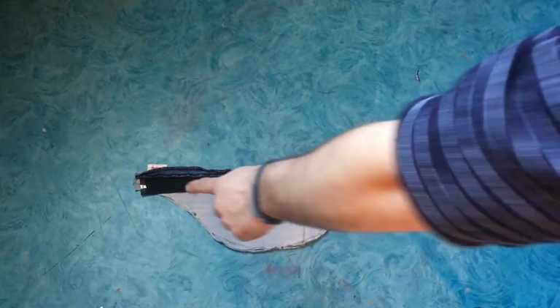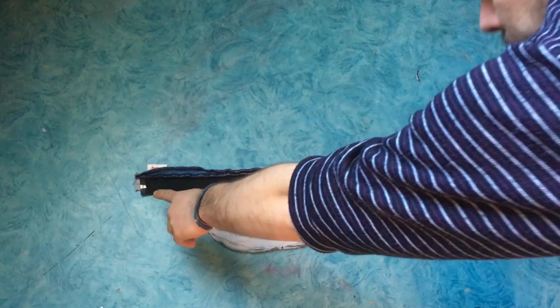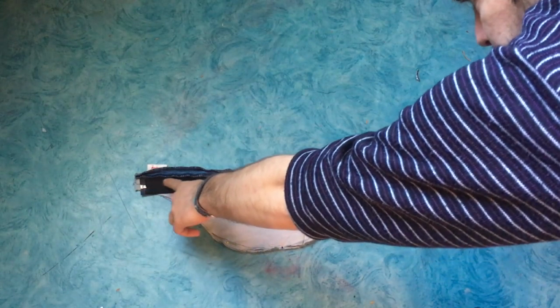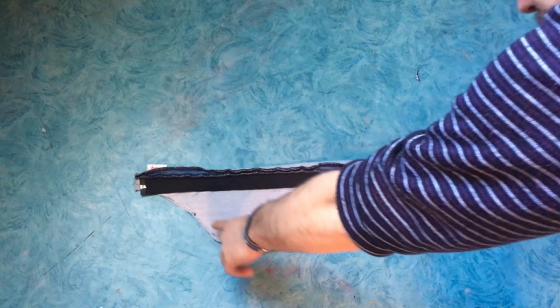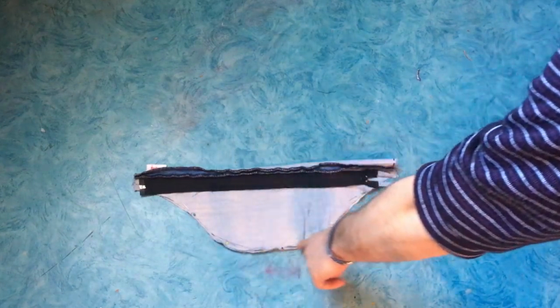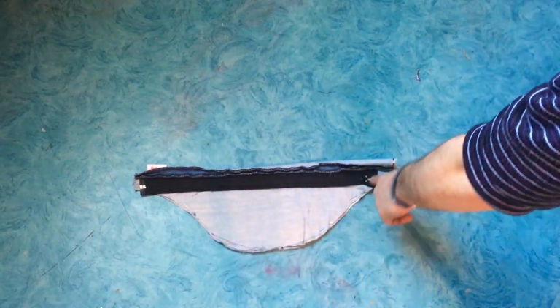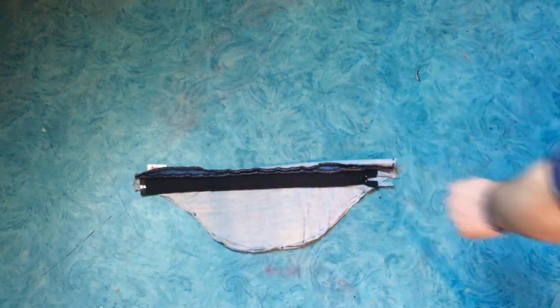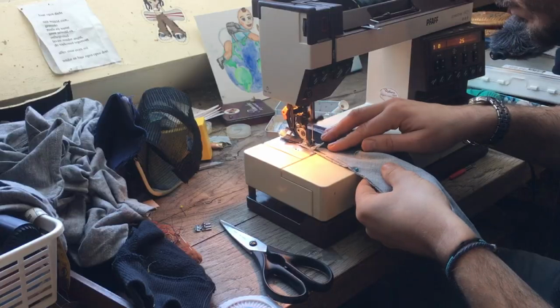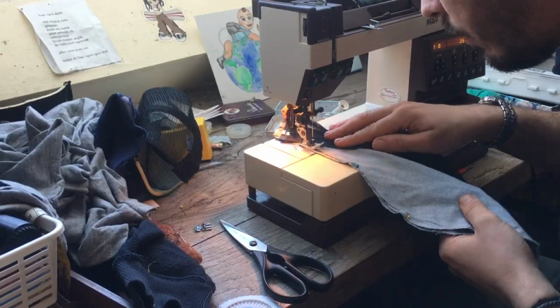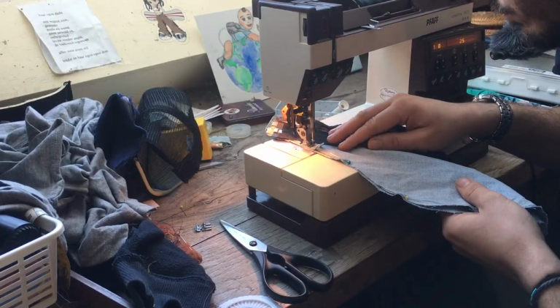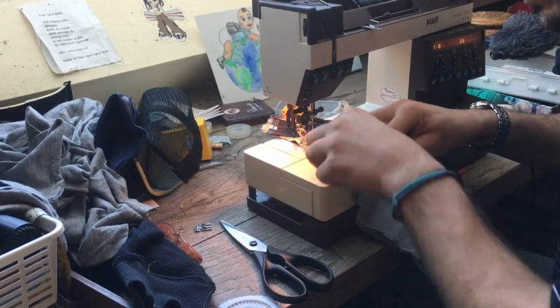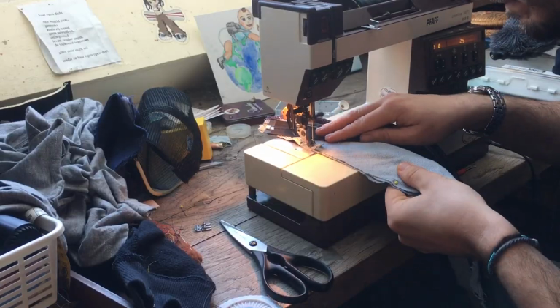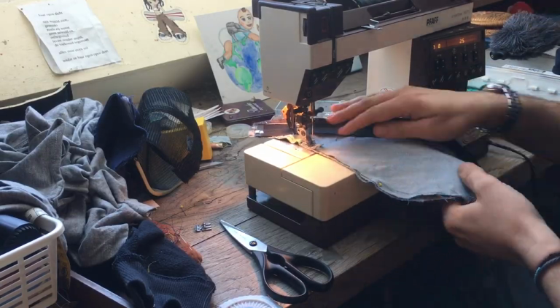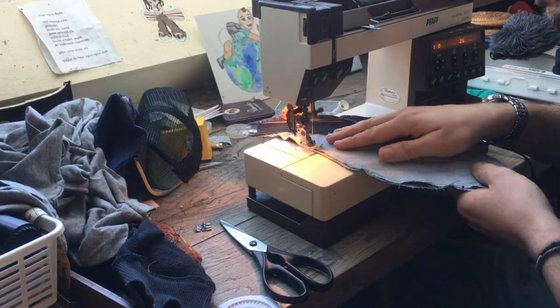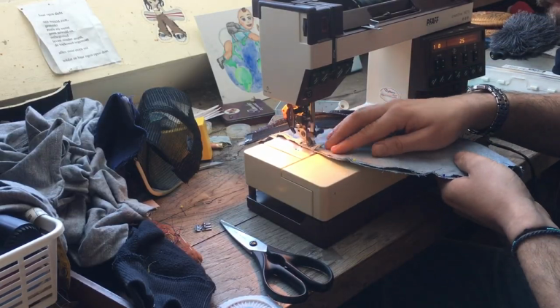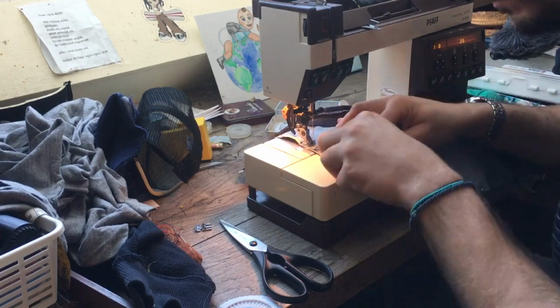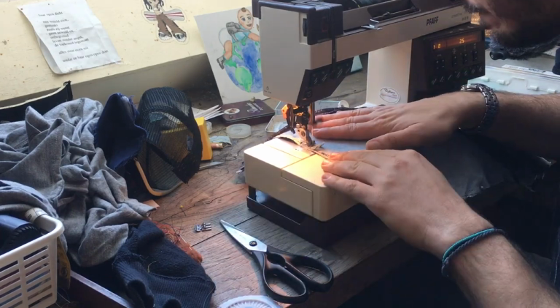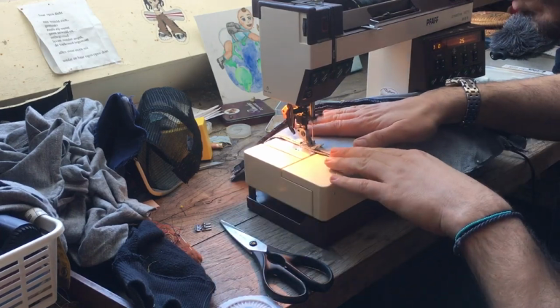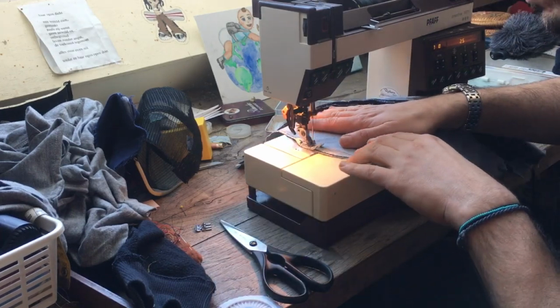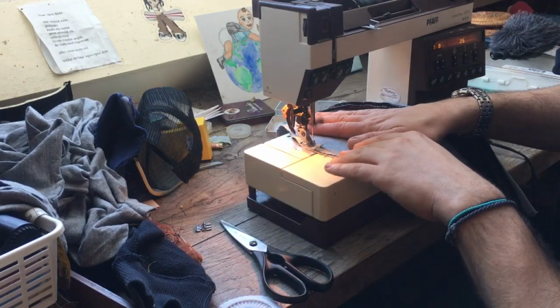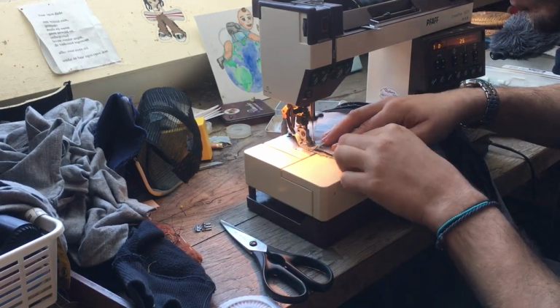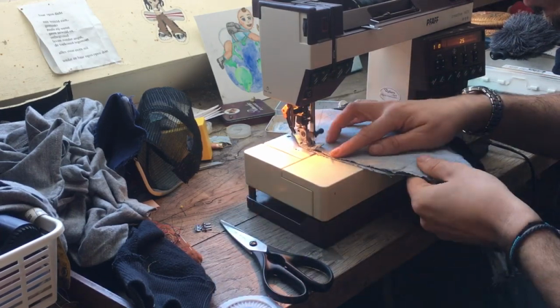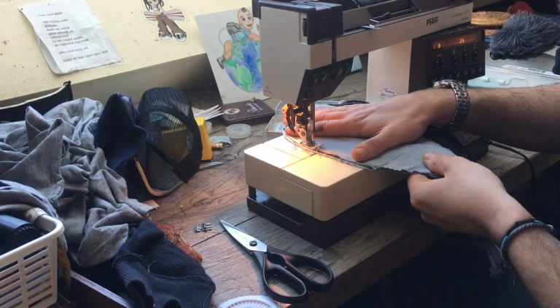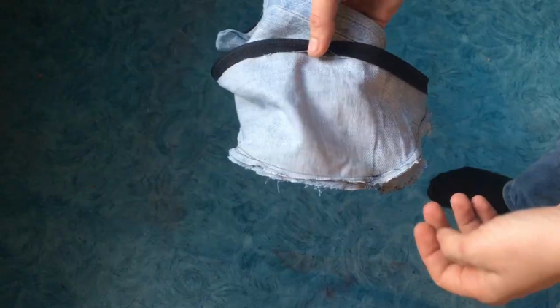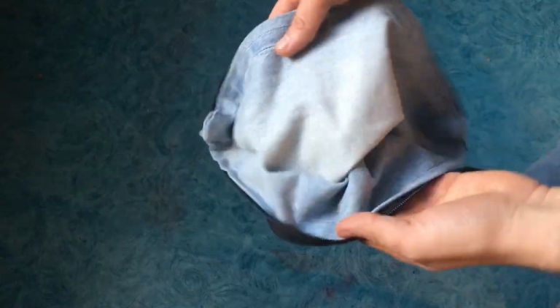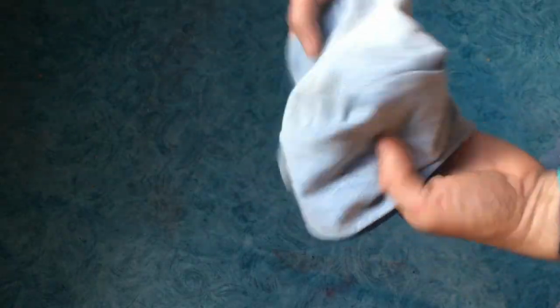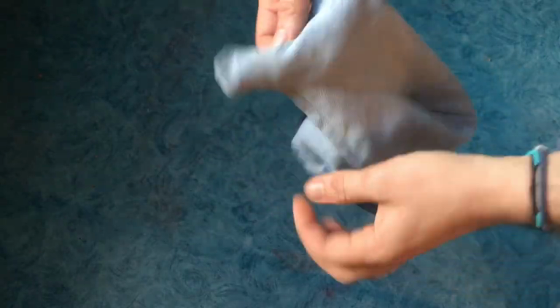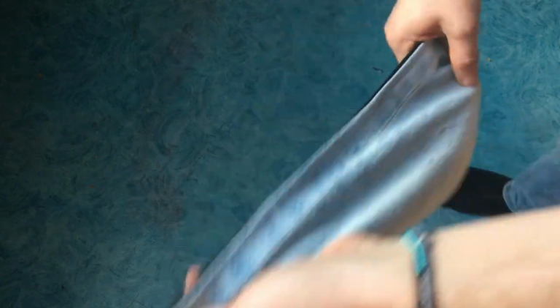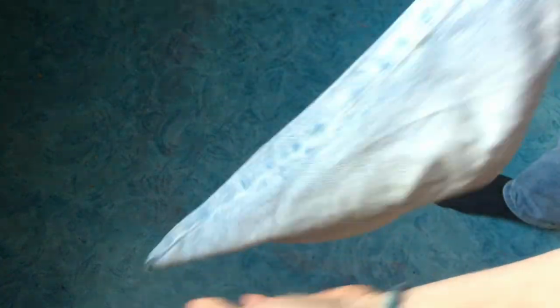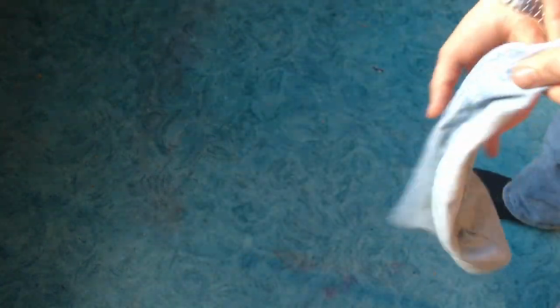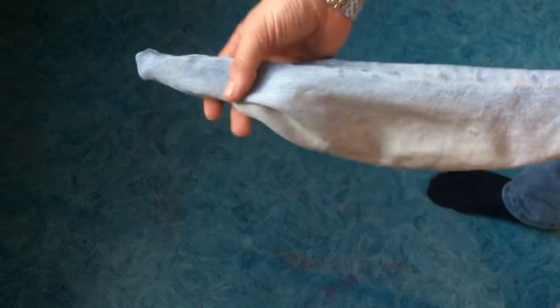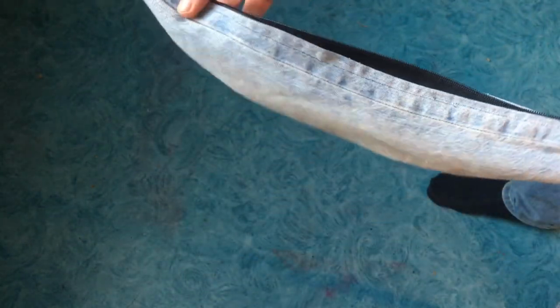We have the pack inside out and we close the other seams. Now turn the right side out and this part is done.